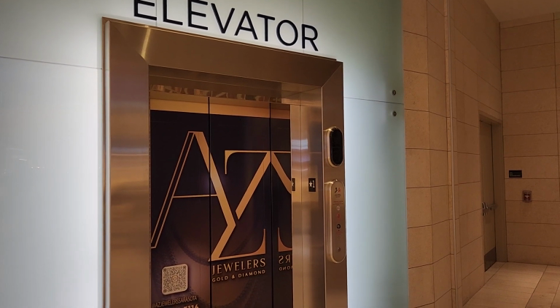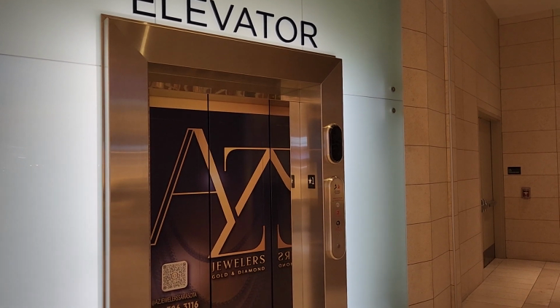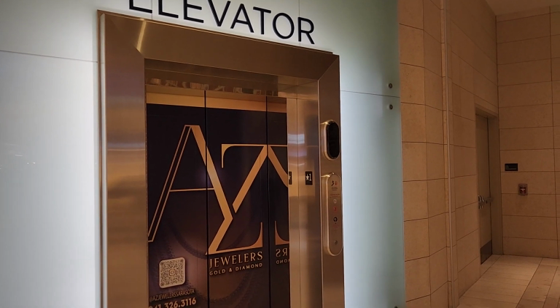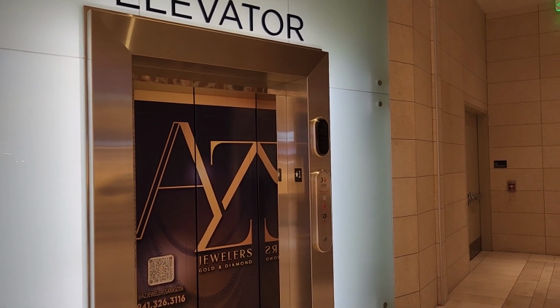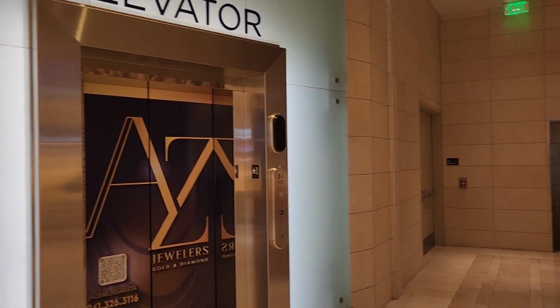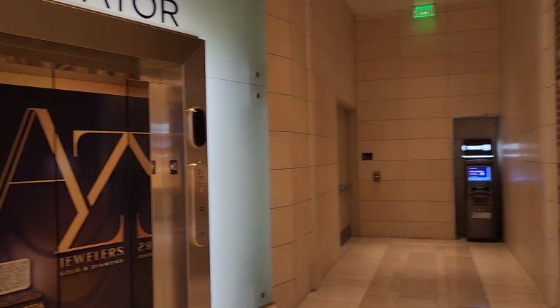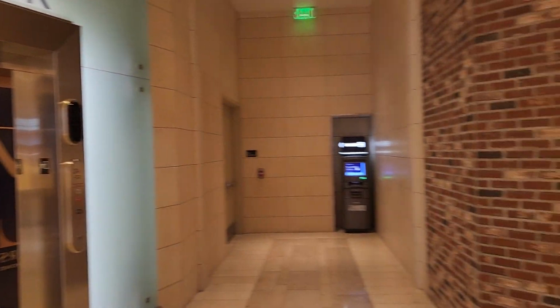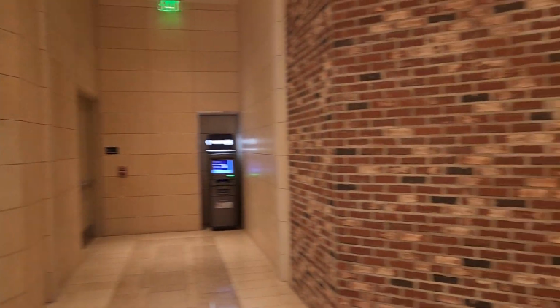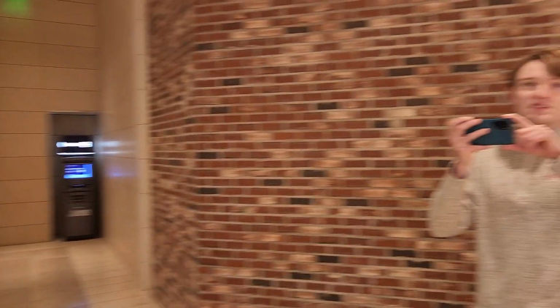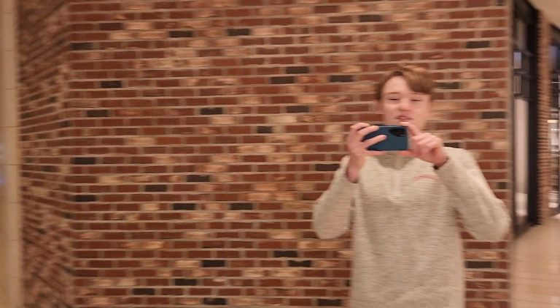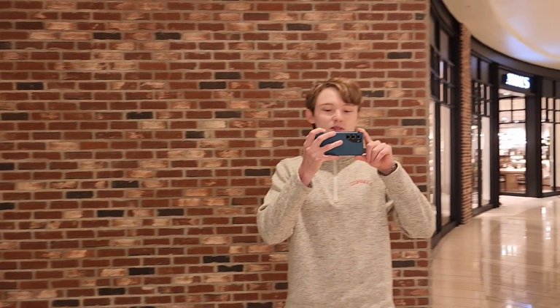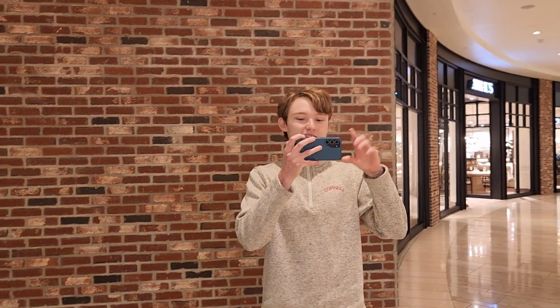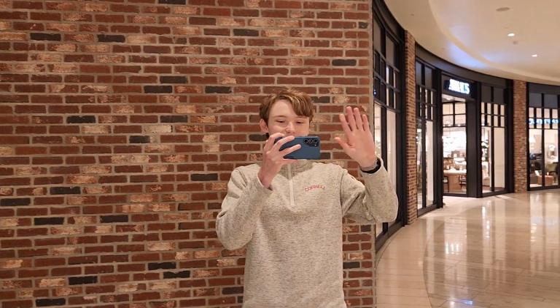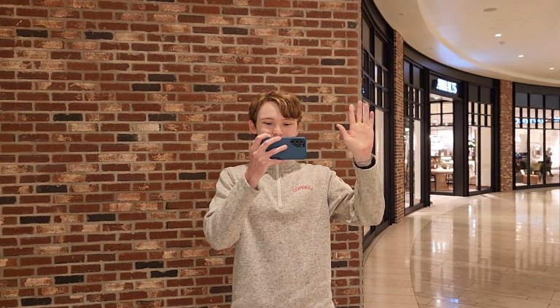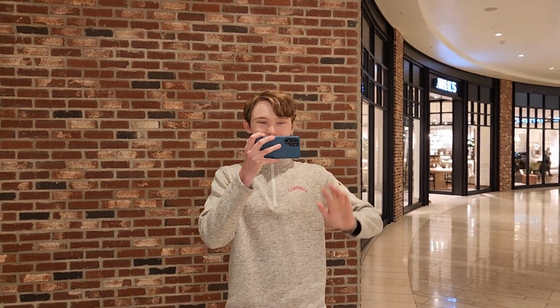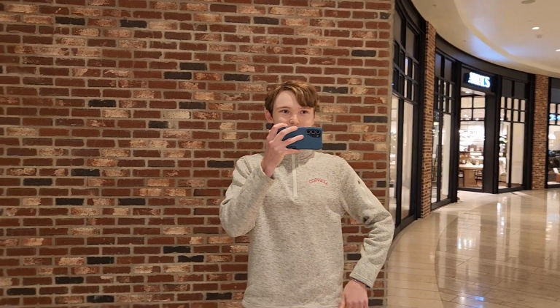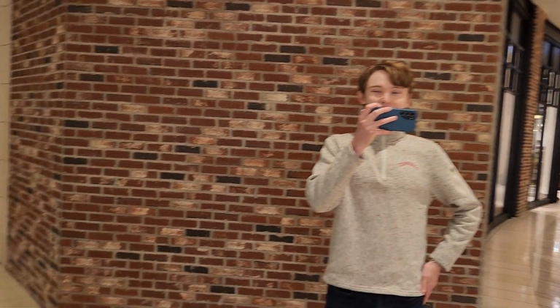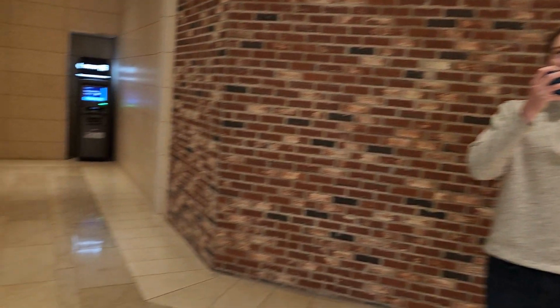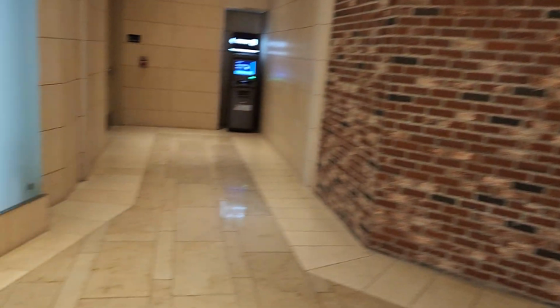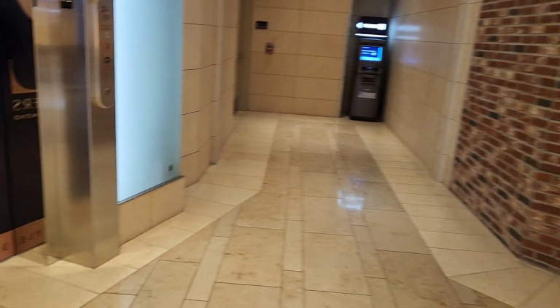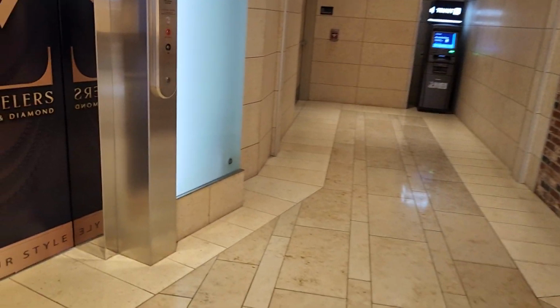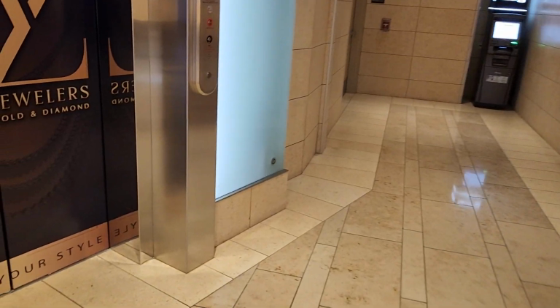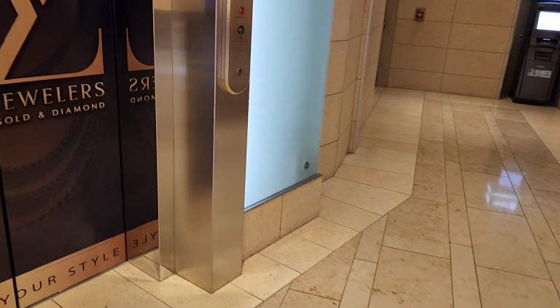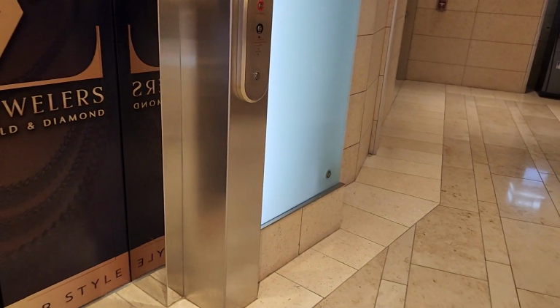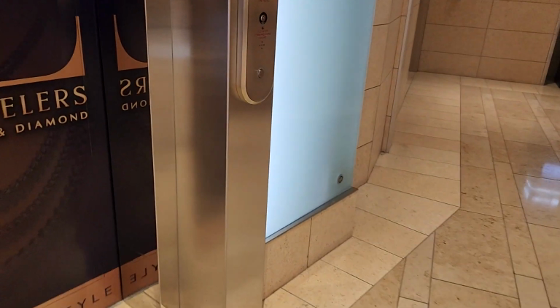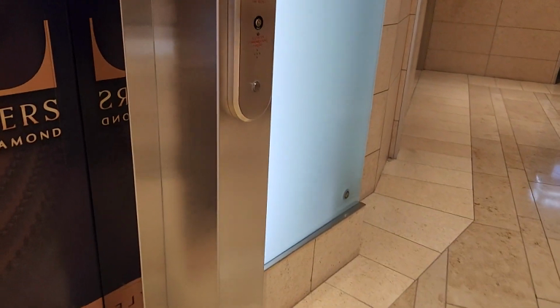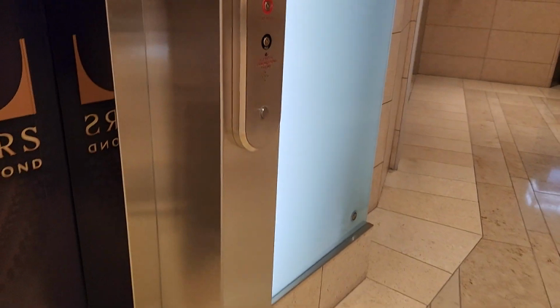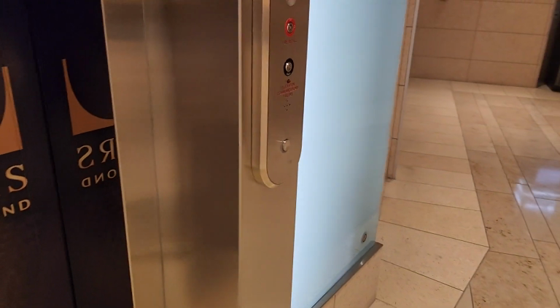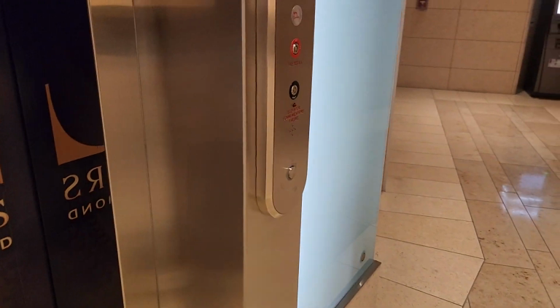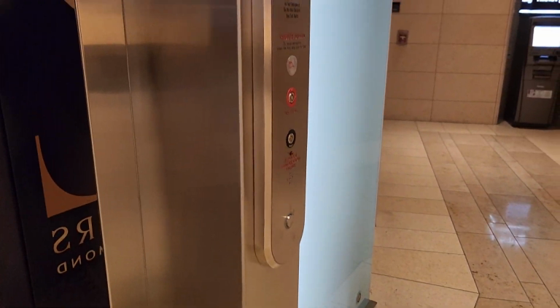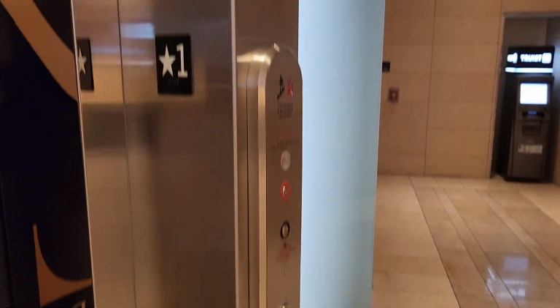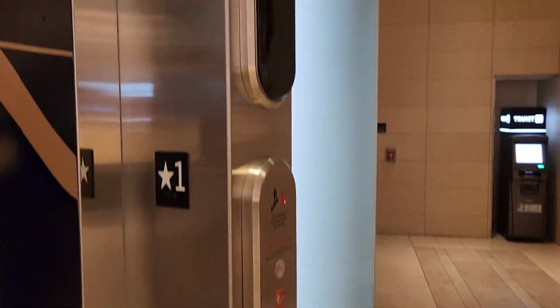Alright, this is Macy's Court. This is James Element Elevators. Go ahead and press the button.